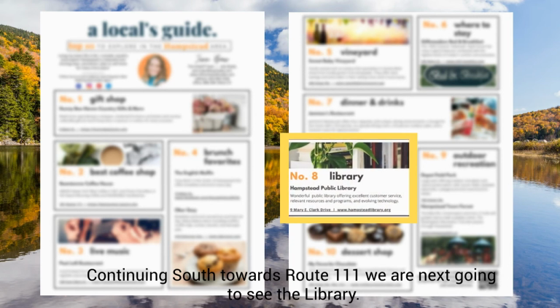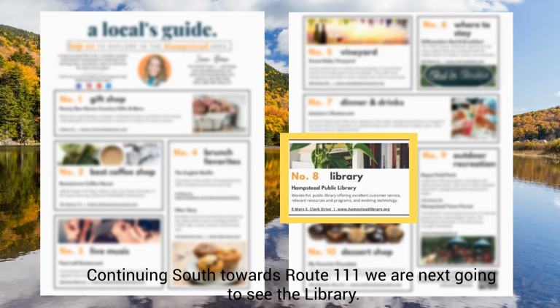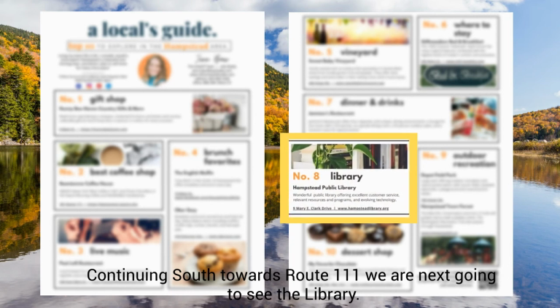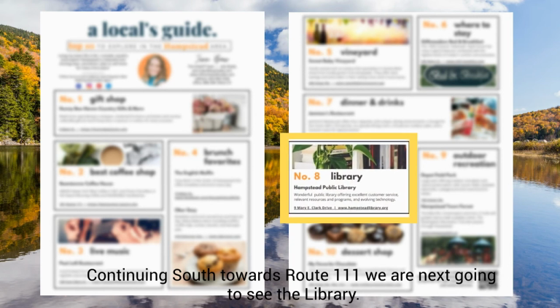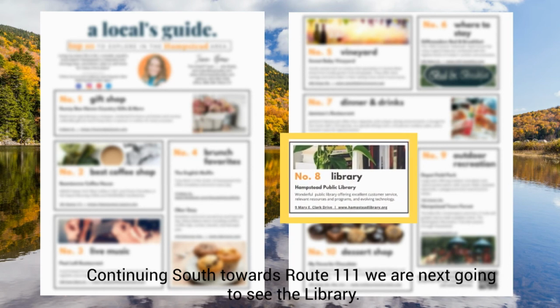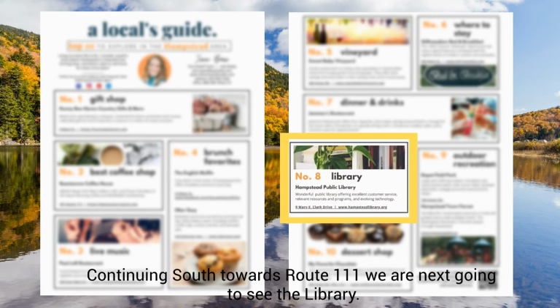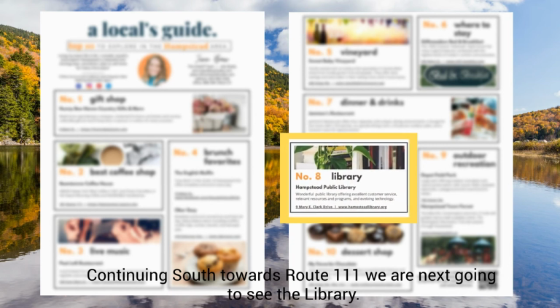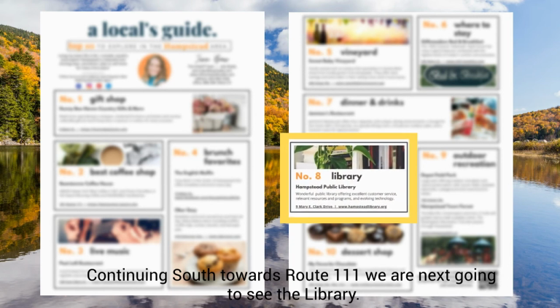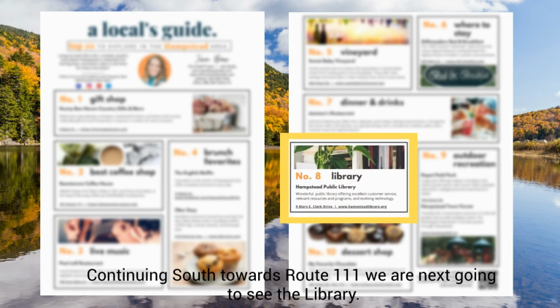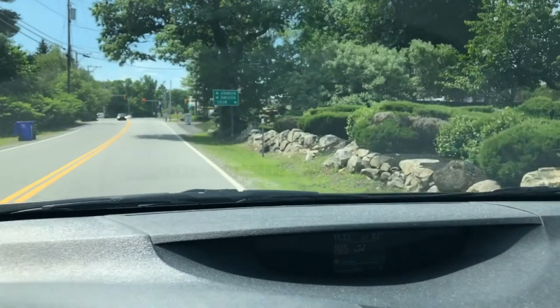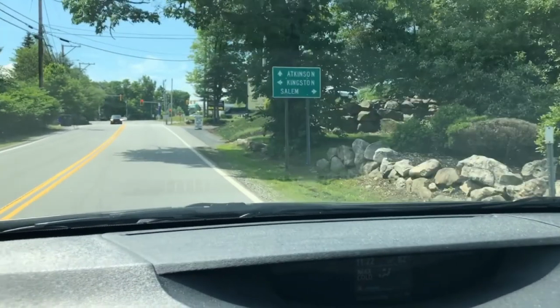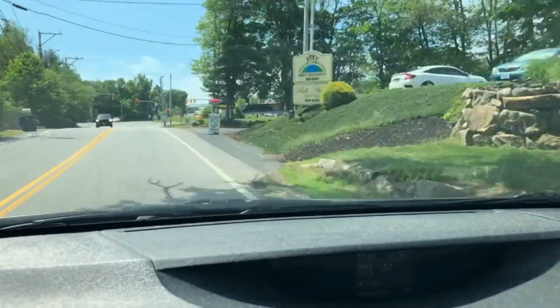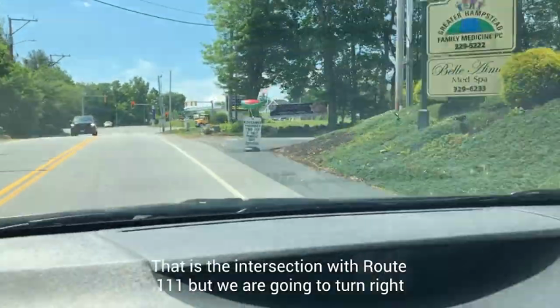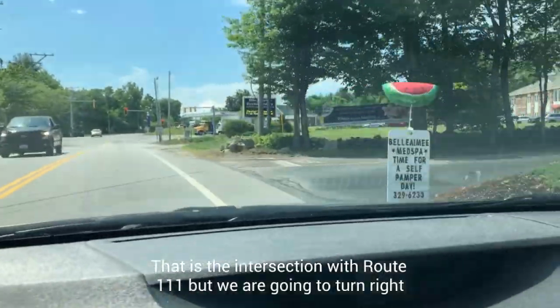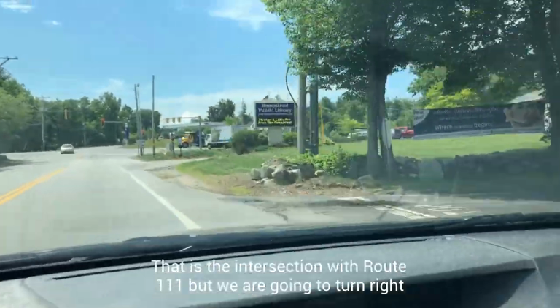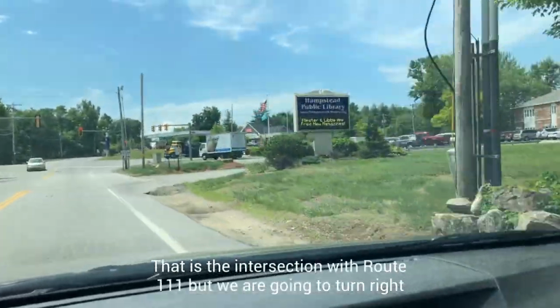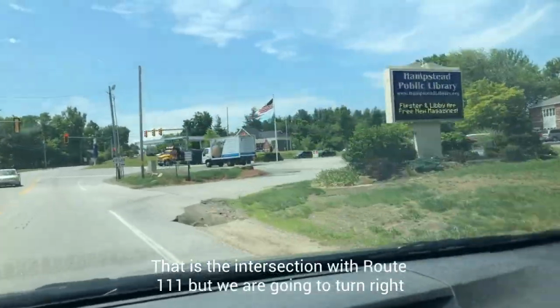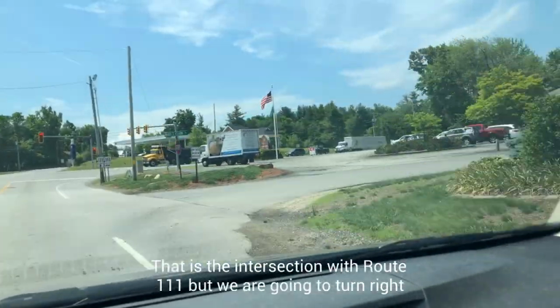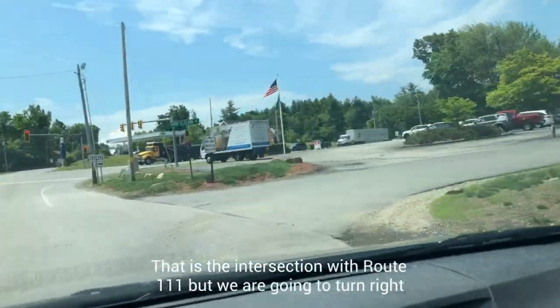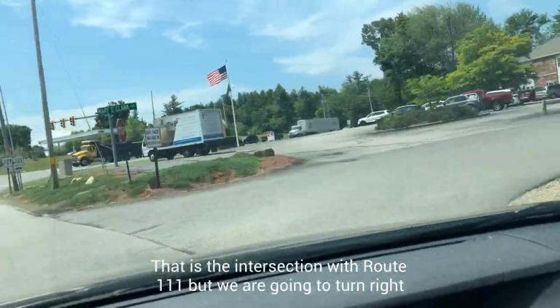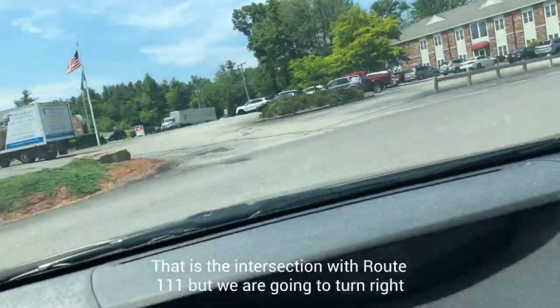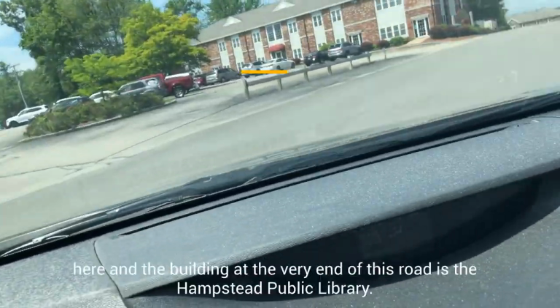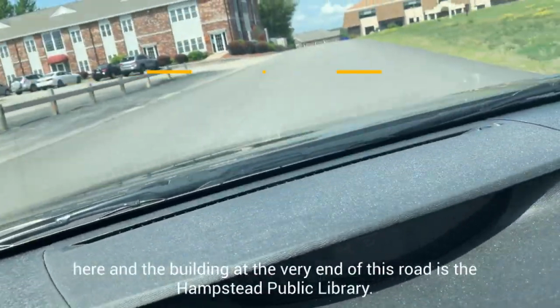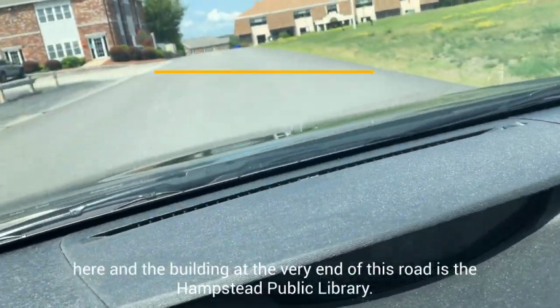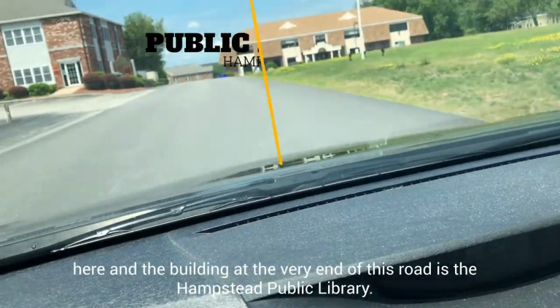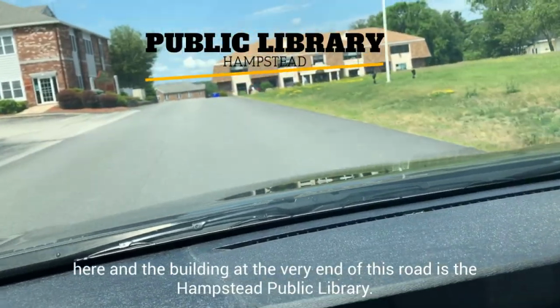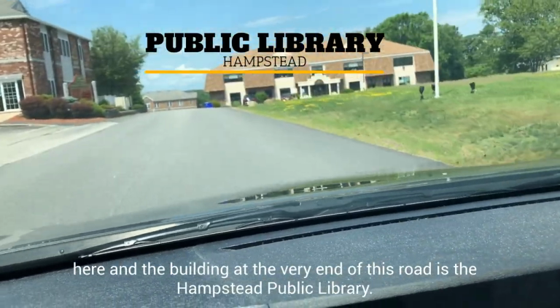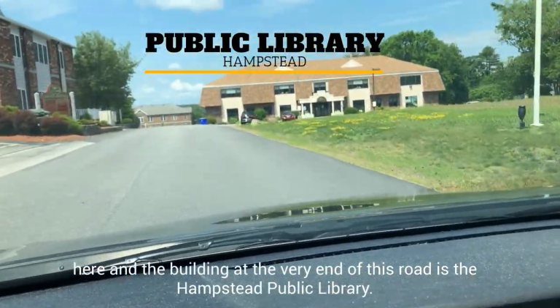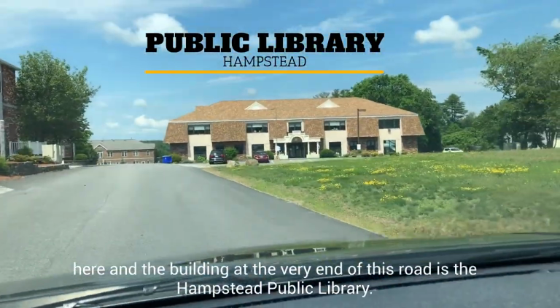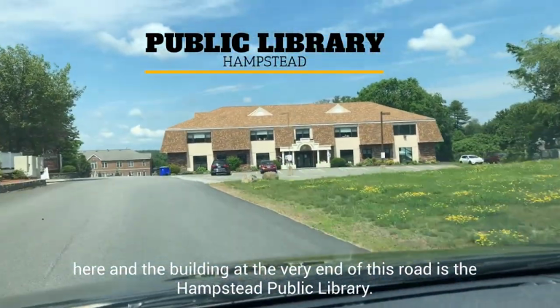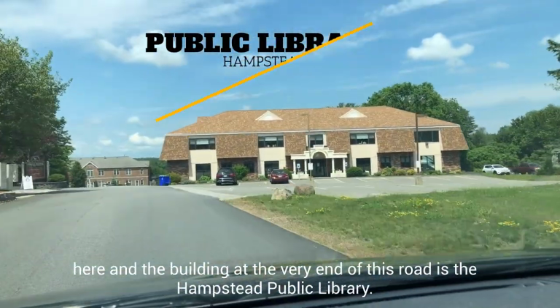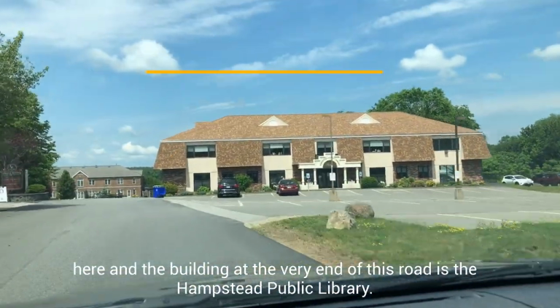Continuing south towards Route 111, we are next going to see the library. That is the intersection with Route 111, but we're going to turn right here, and the building at the very end of this road is the Hampstead Public Library.